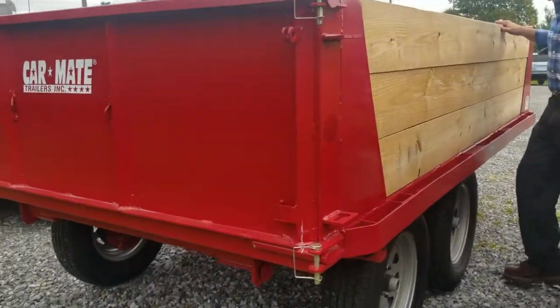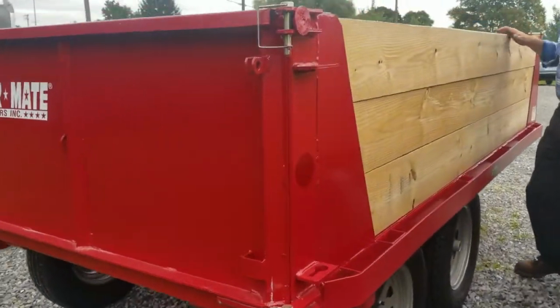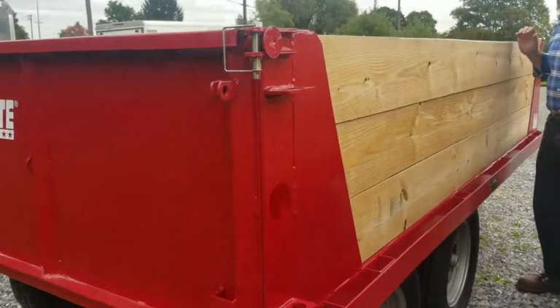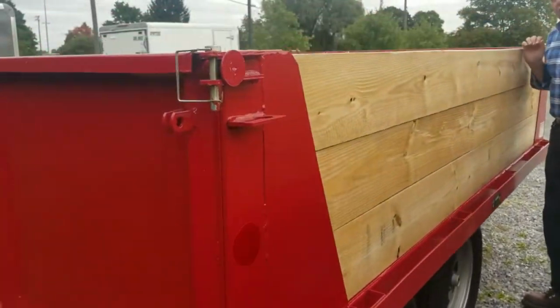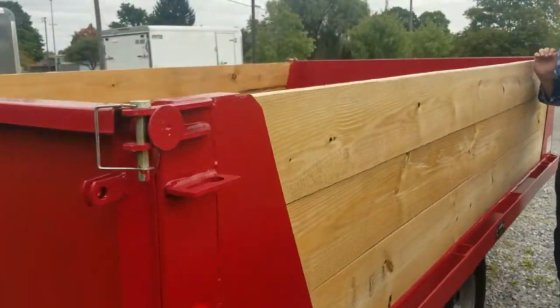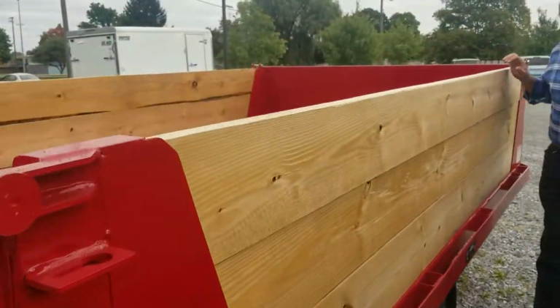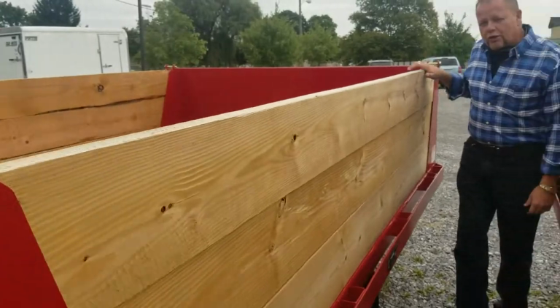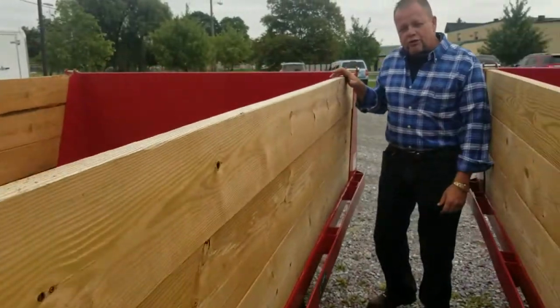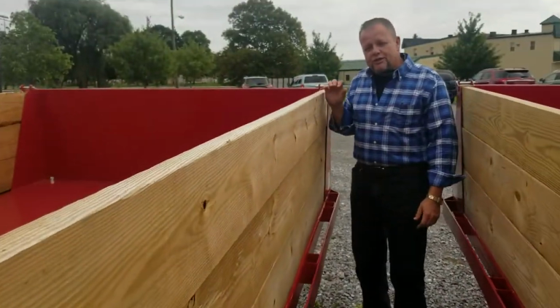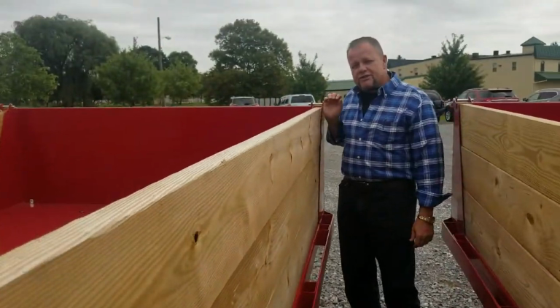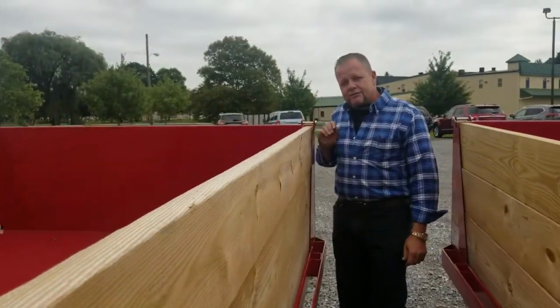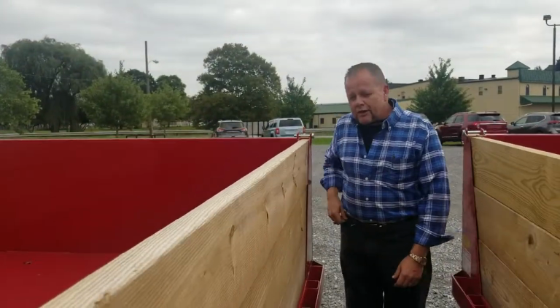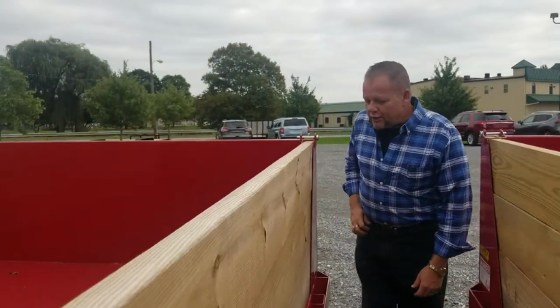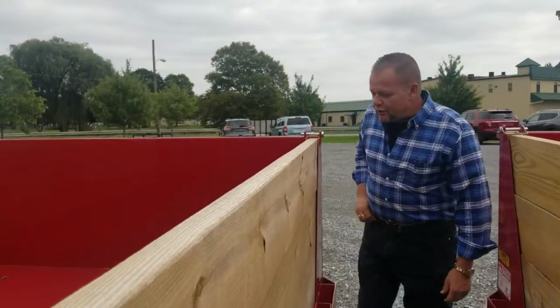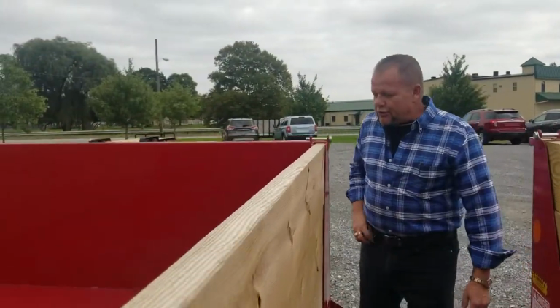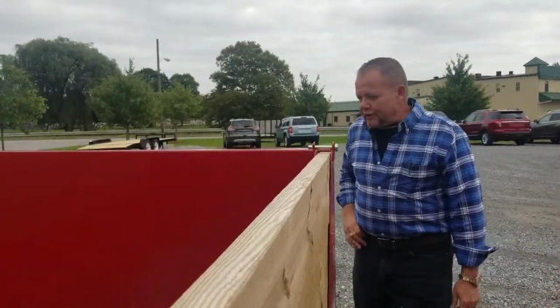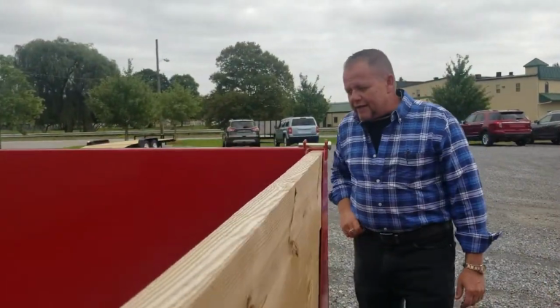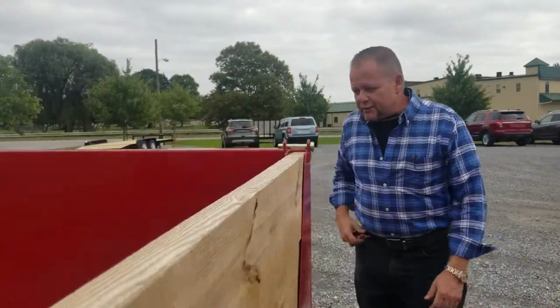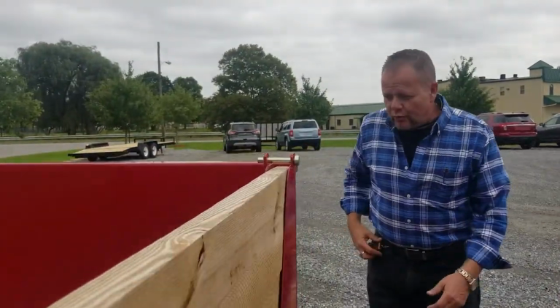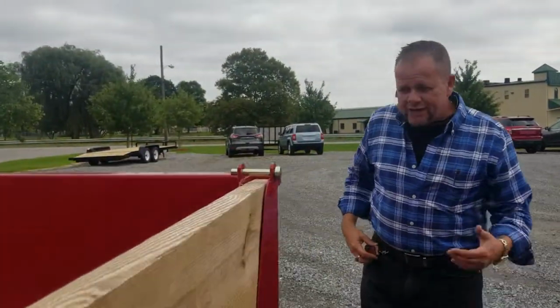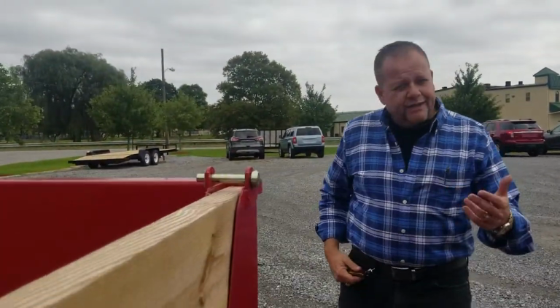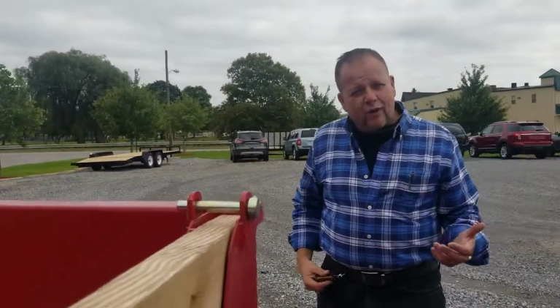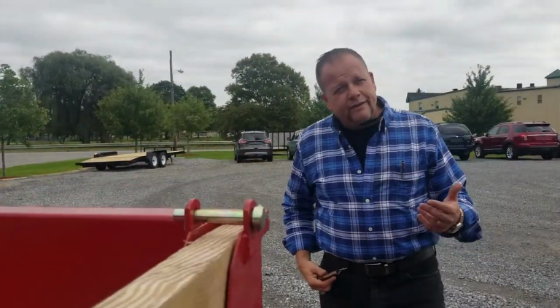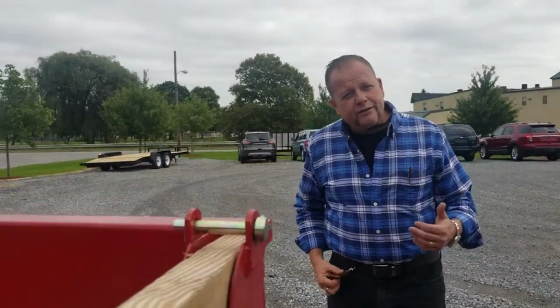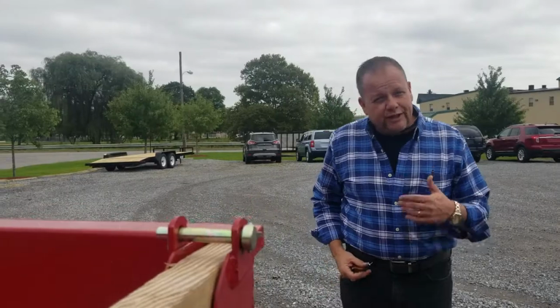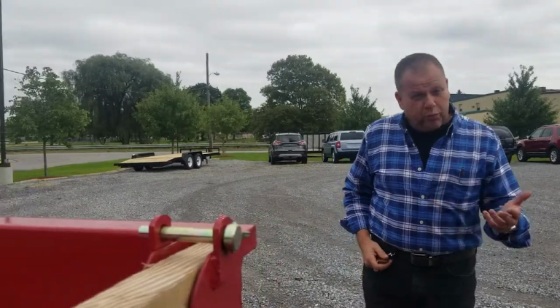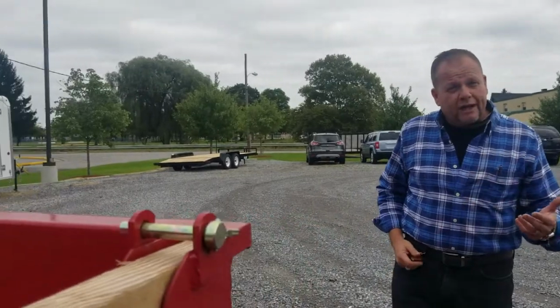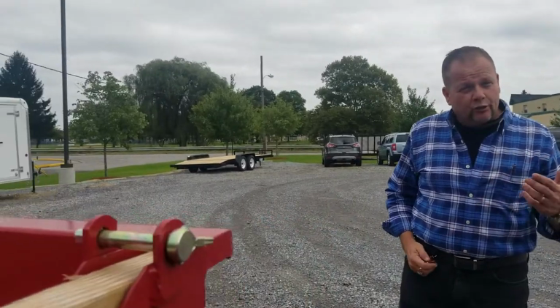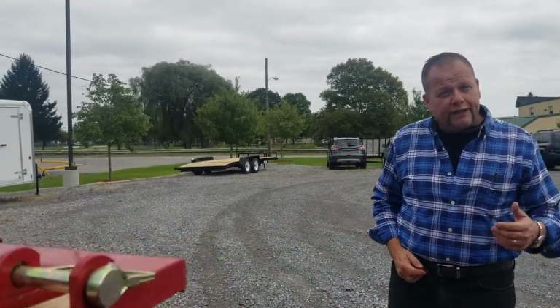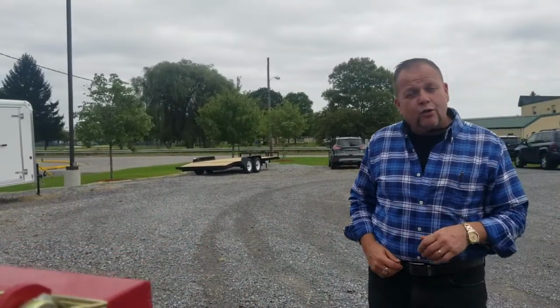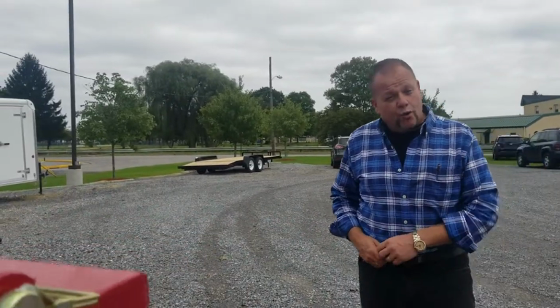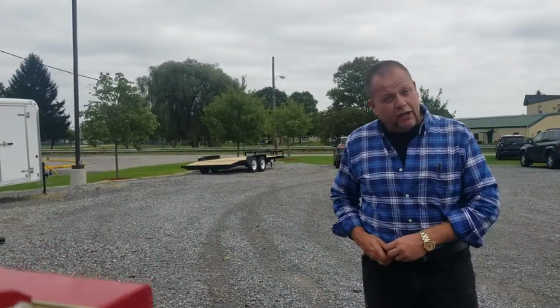It is available in four color choices. We always get it in red. You can get it in black, green, or yellow.